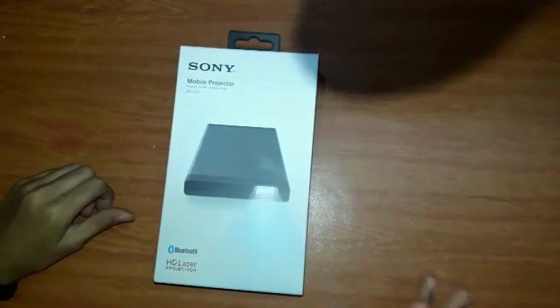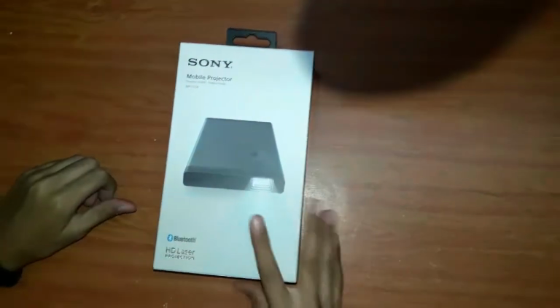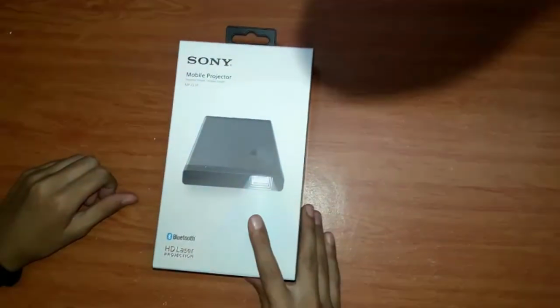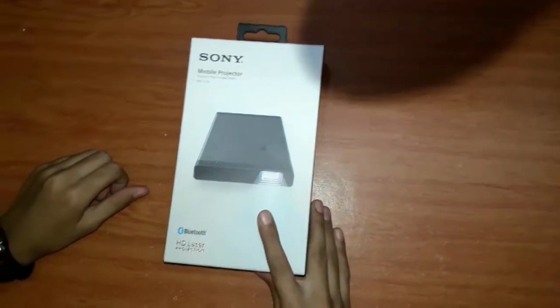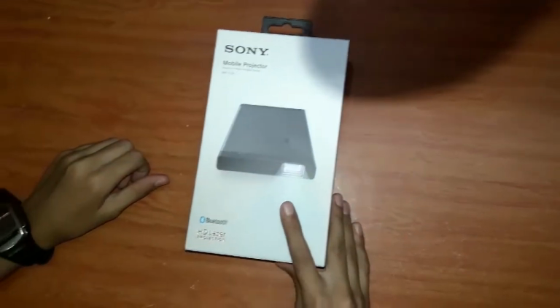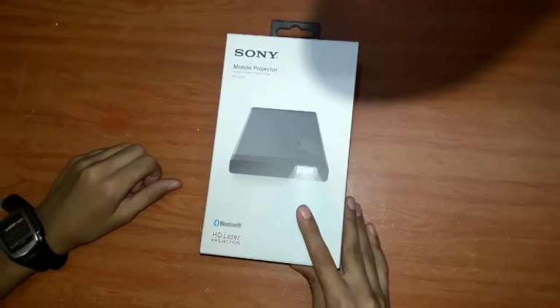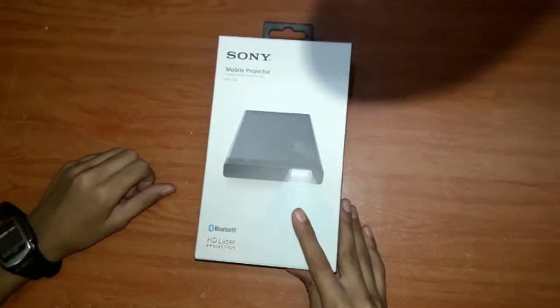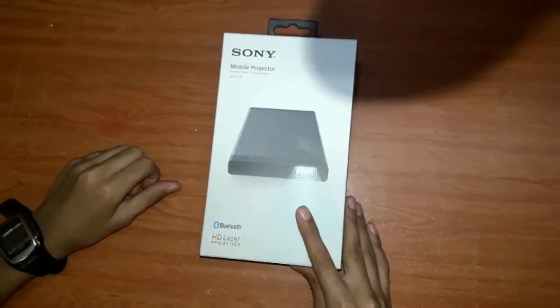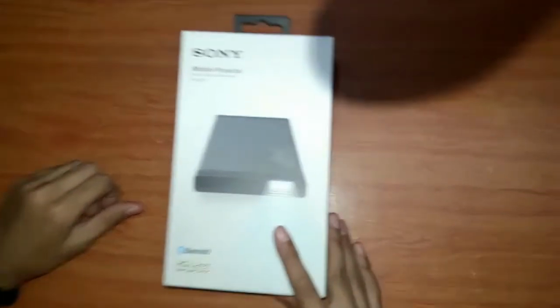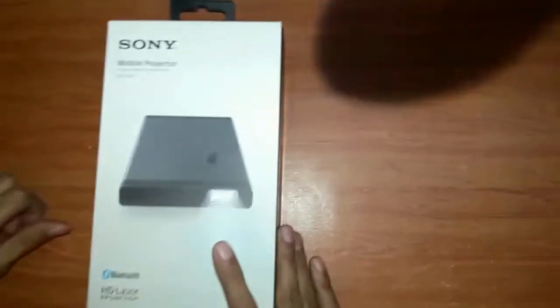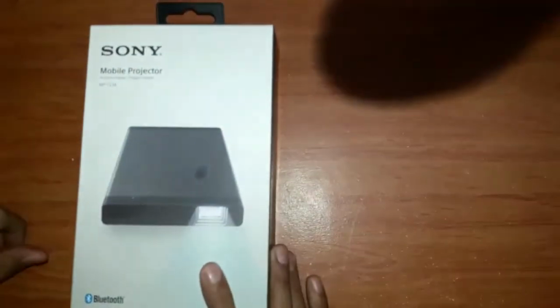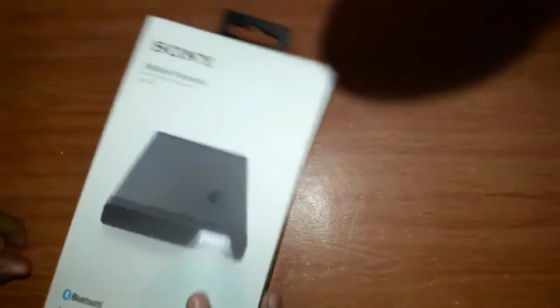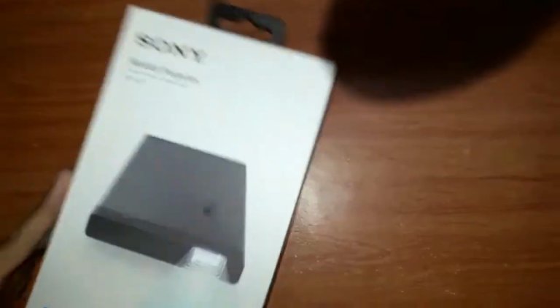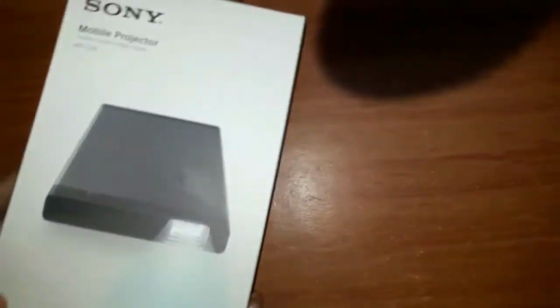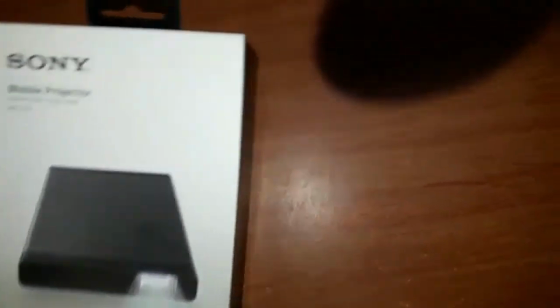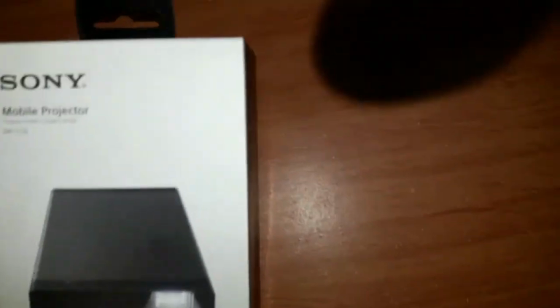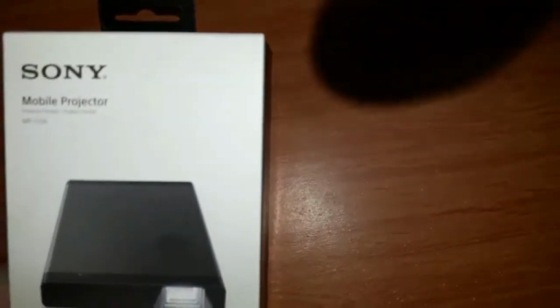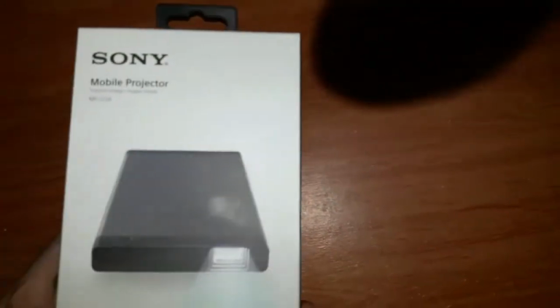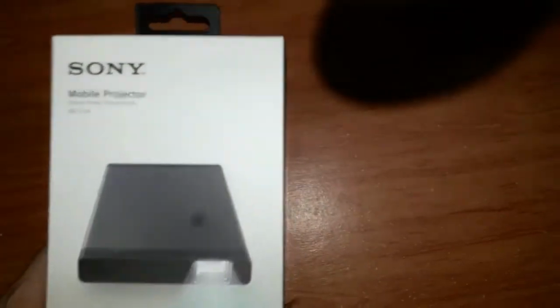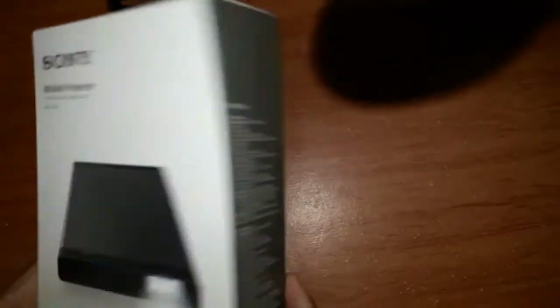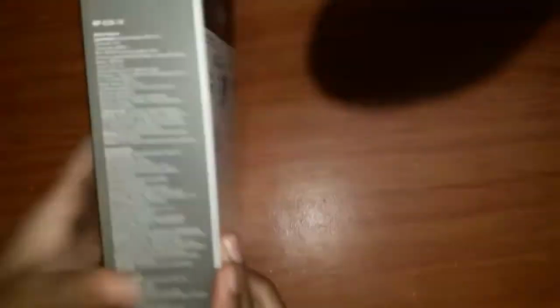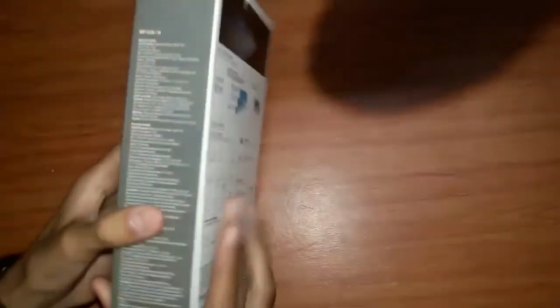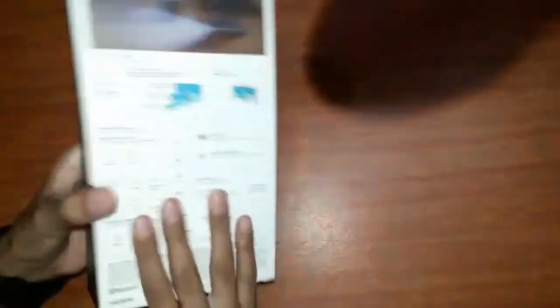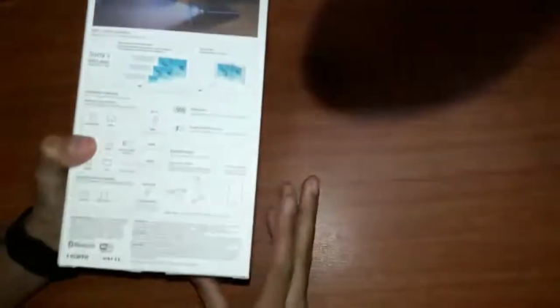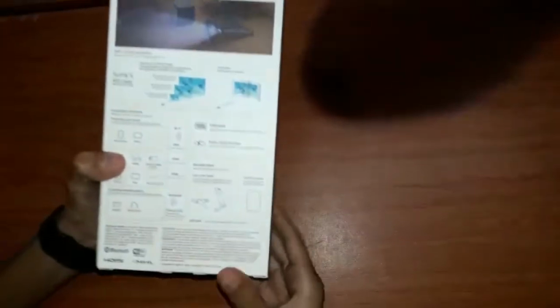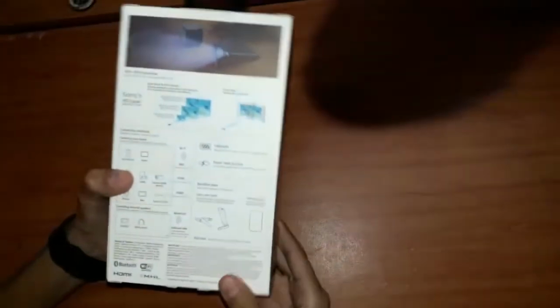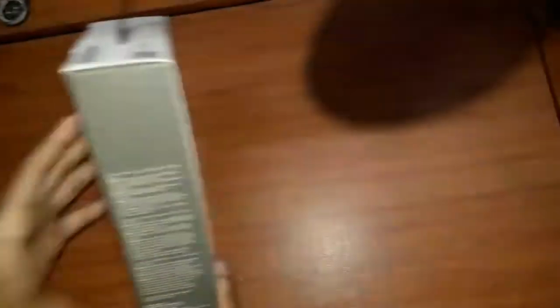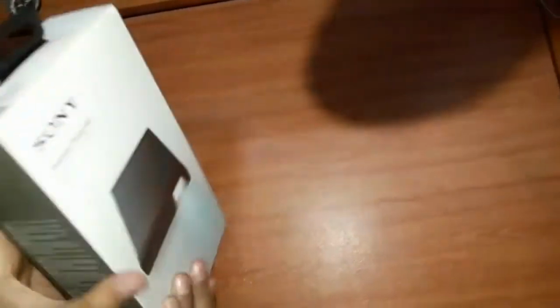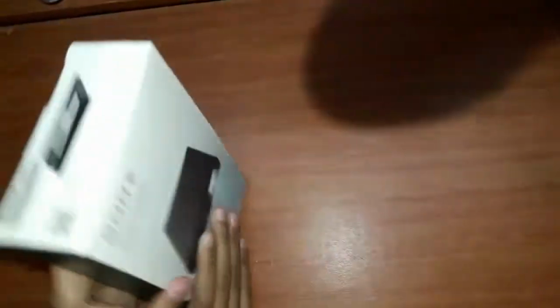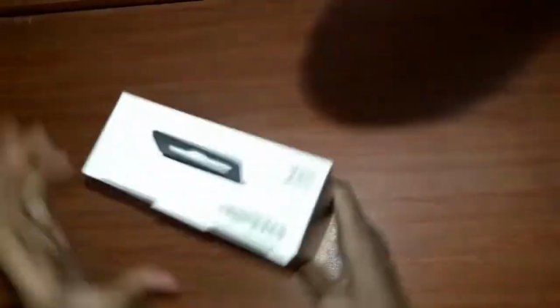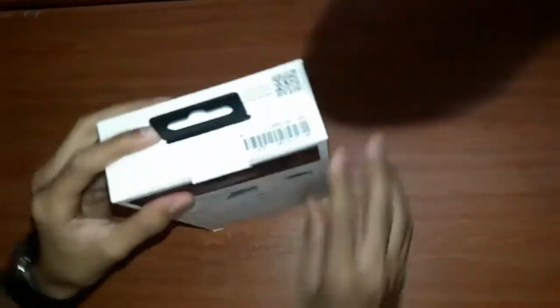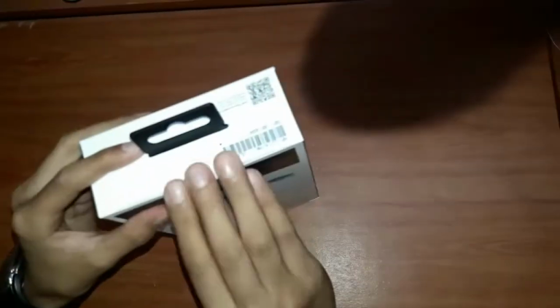Hello everyone, today I will show you the unboxing of the Sony mobile projector. This is the projector. Now let's unbox it.